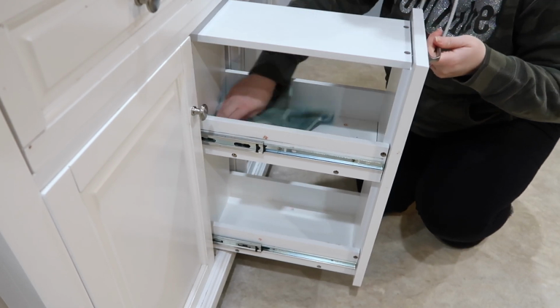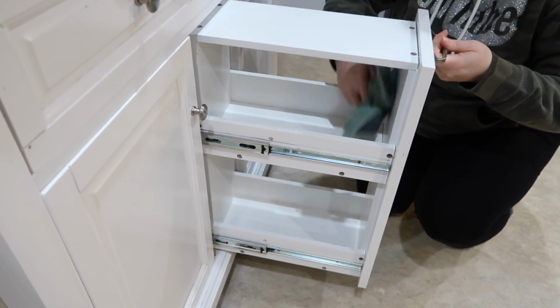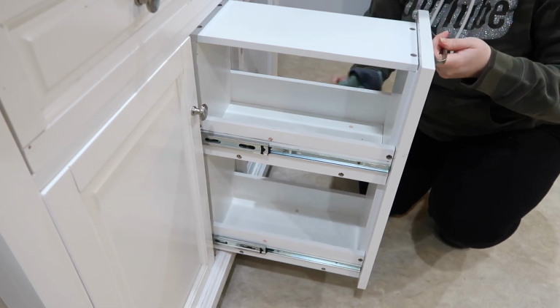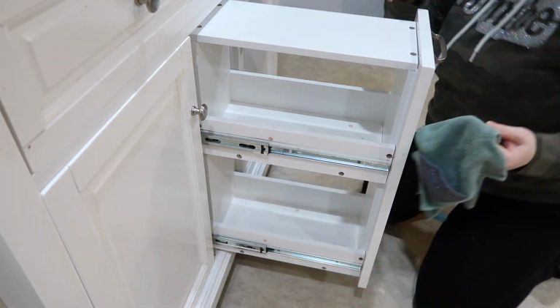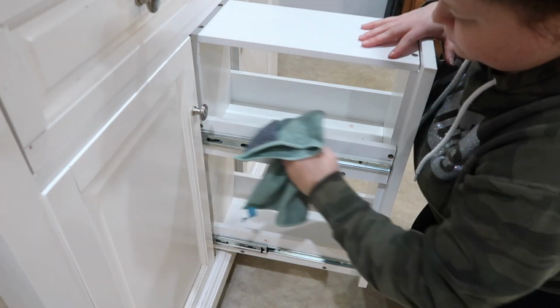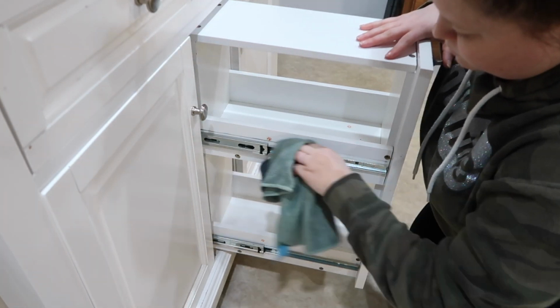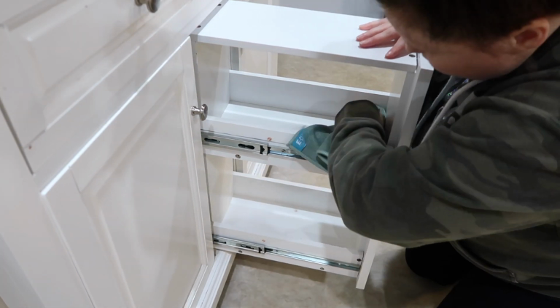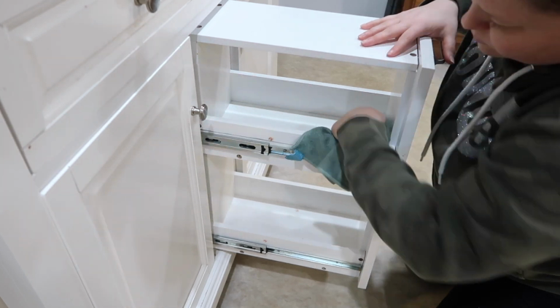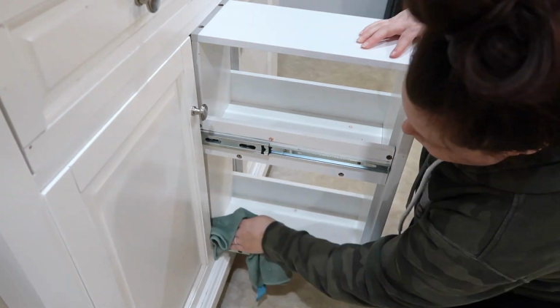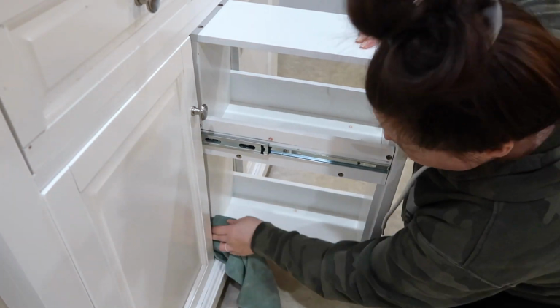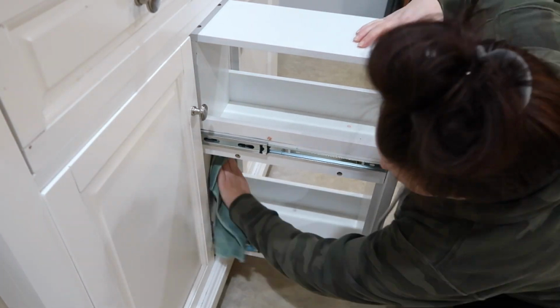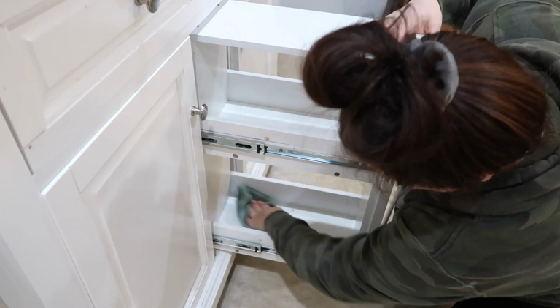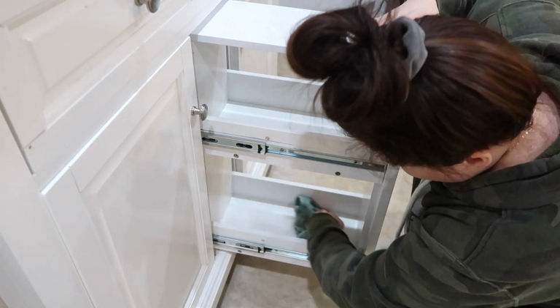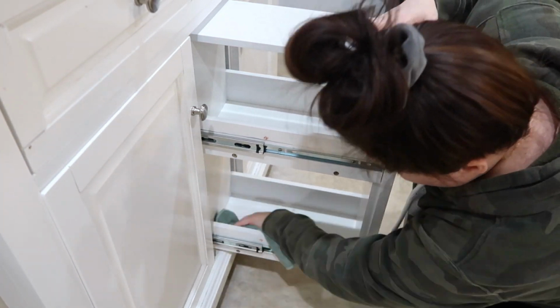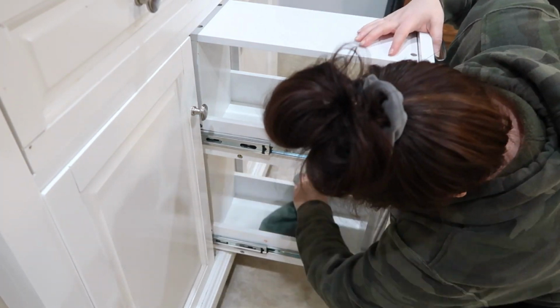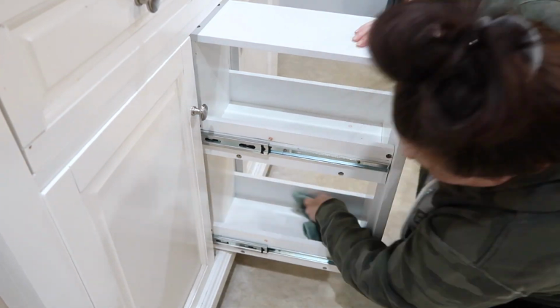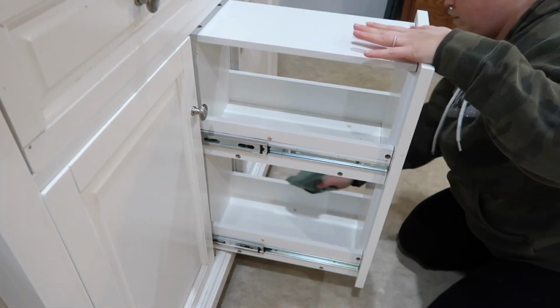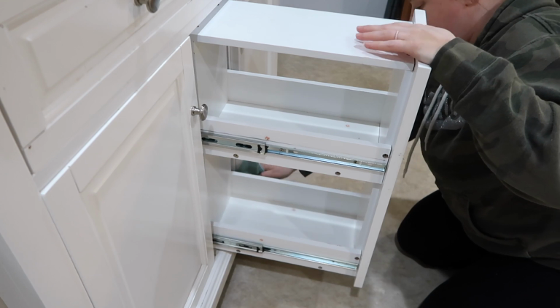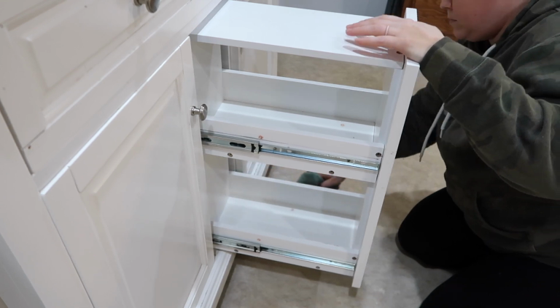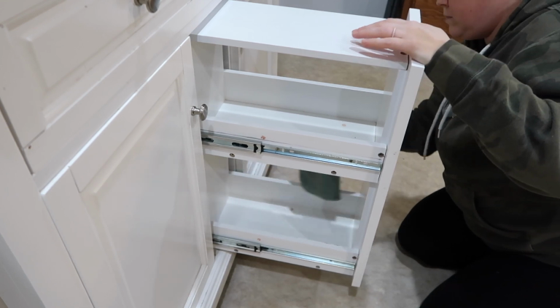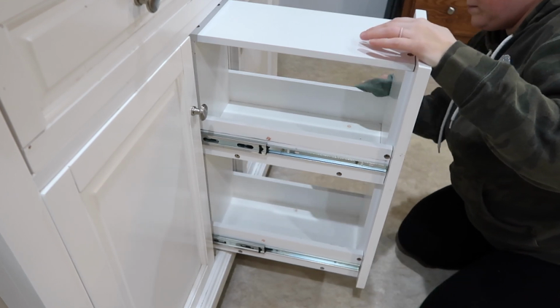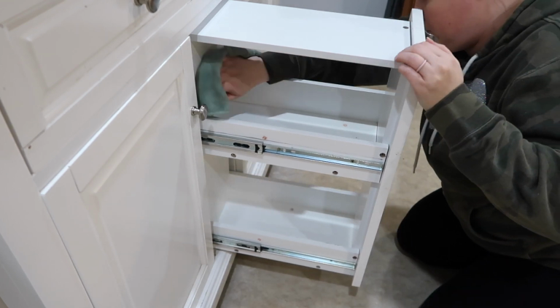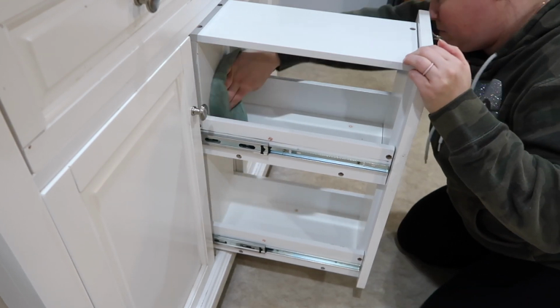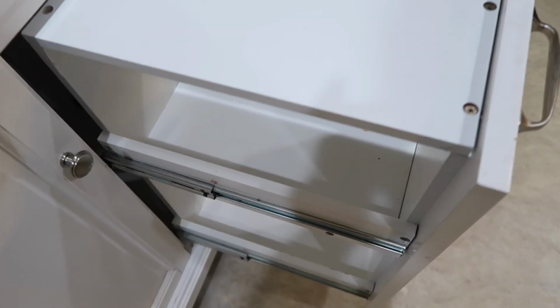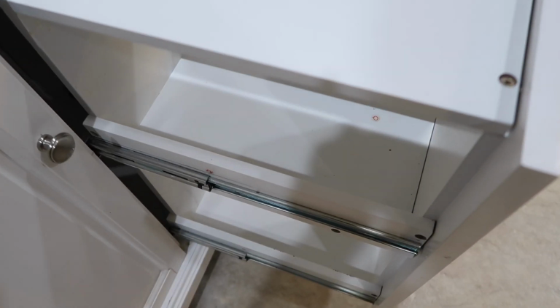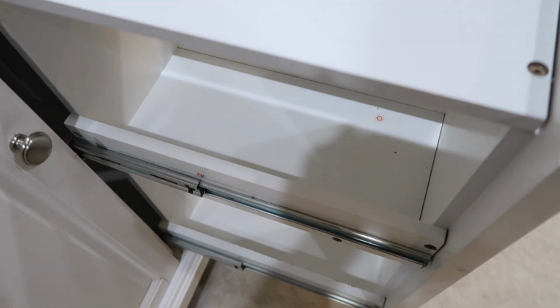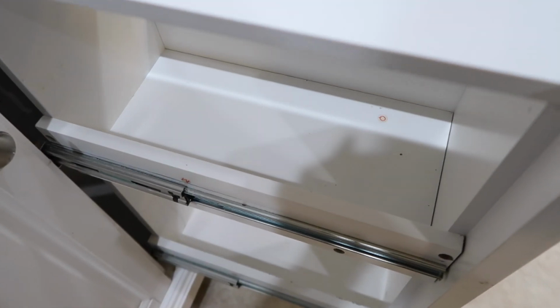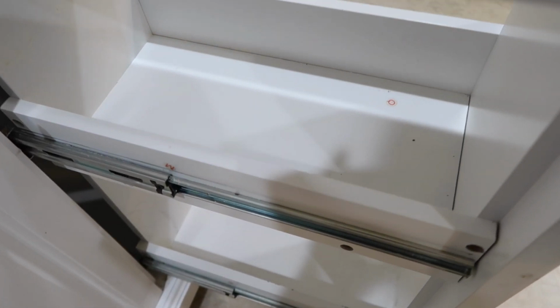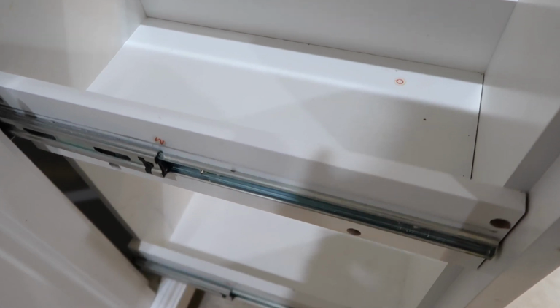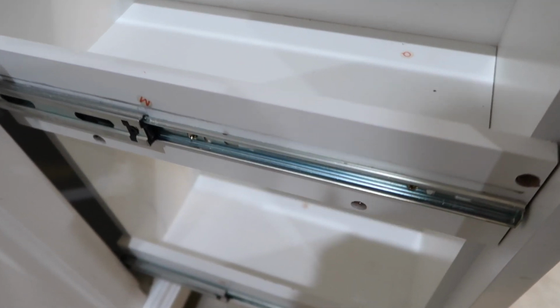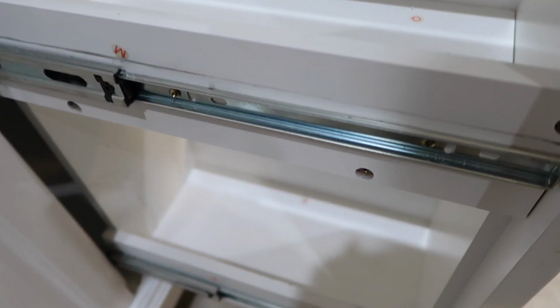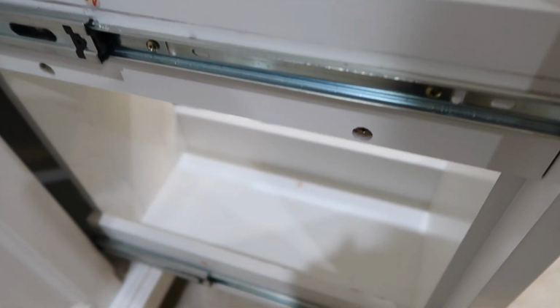The first thing I did was scrub down the space — I always like to clean the space first. Then I went through all of my spices and got rid of any that were past the expiration date. I couldn't believe how many we had expired.